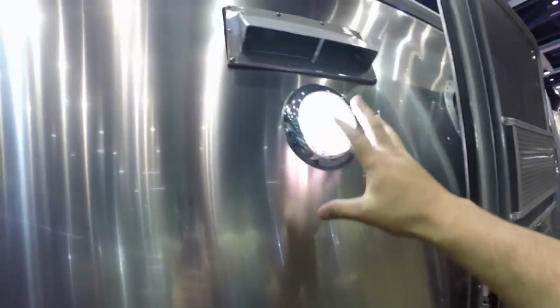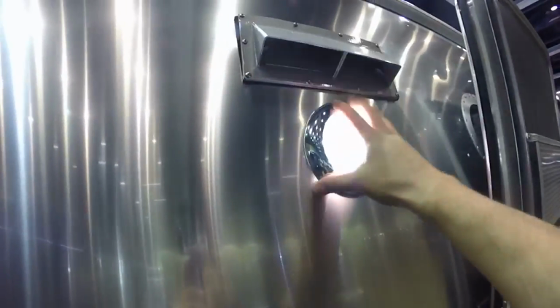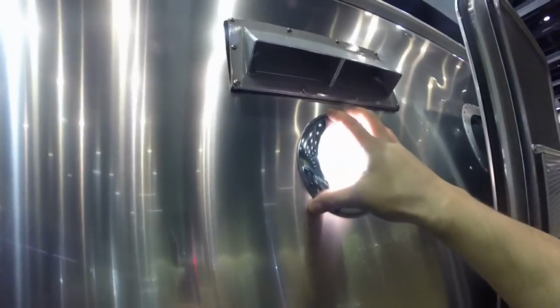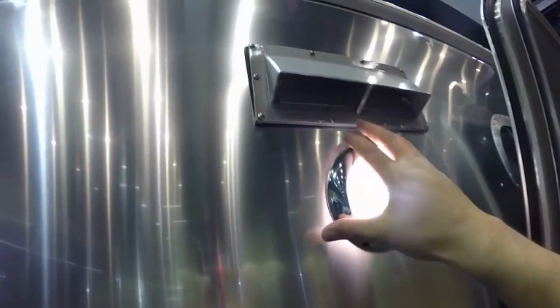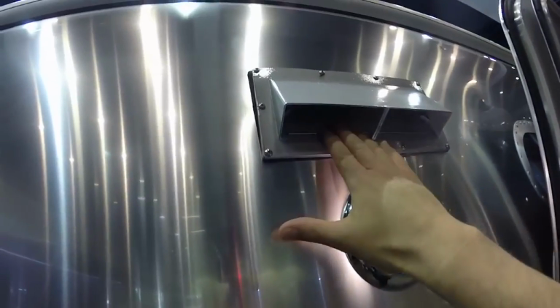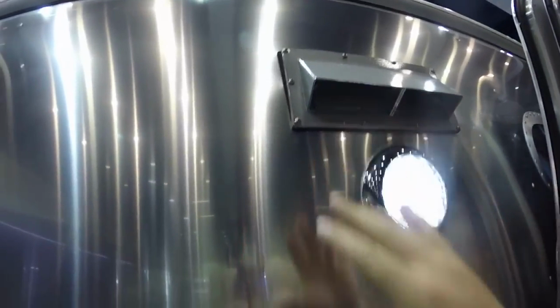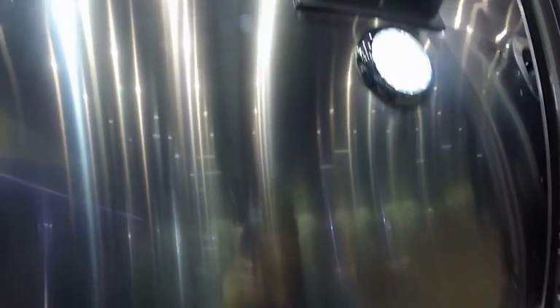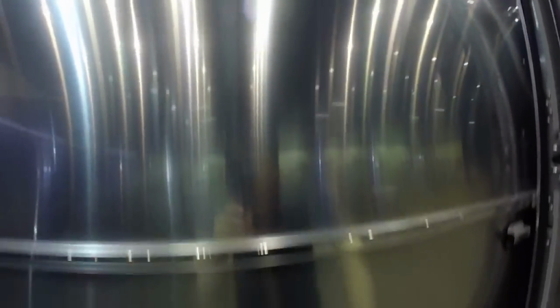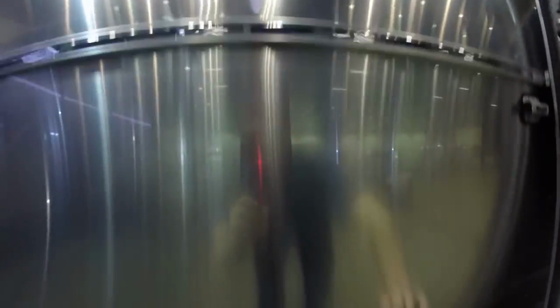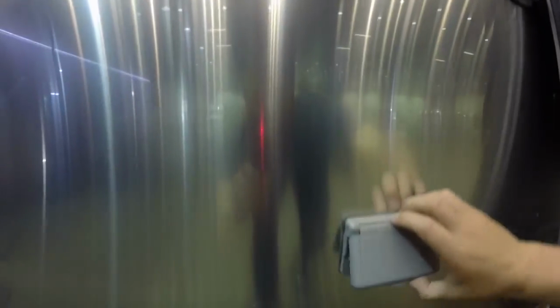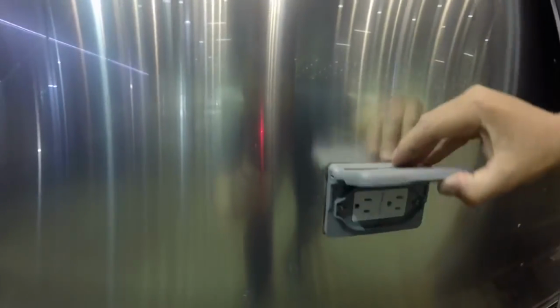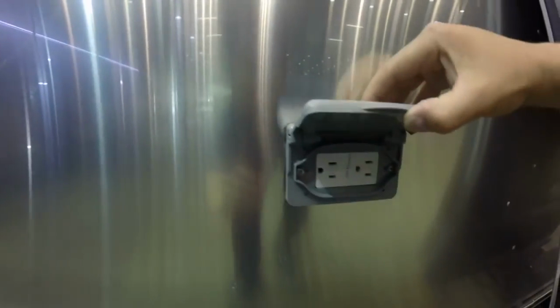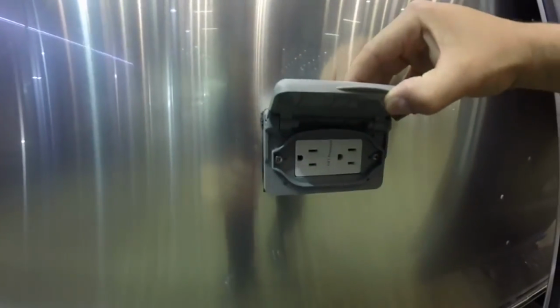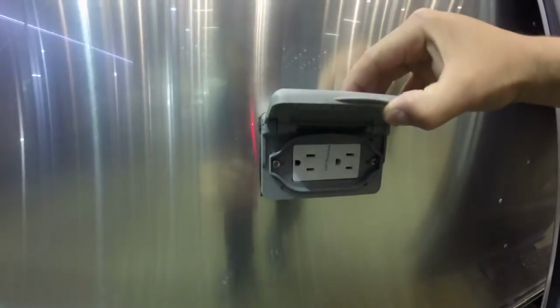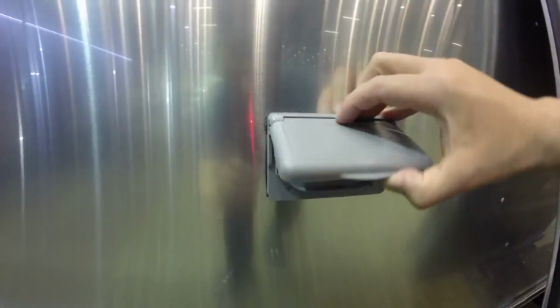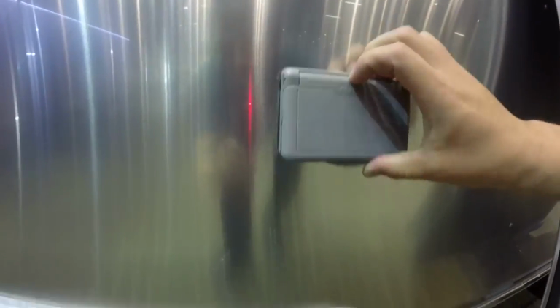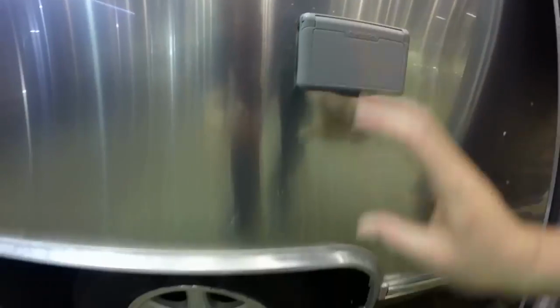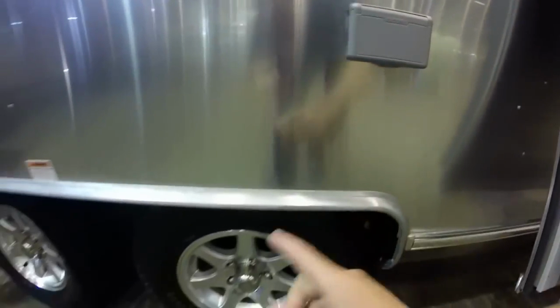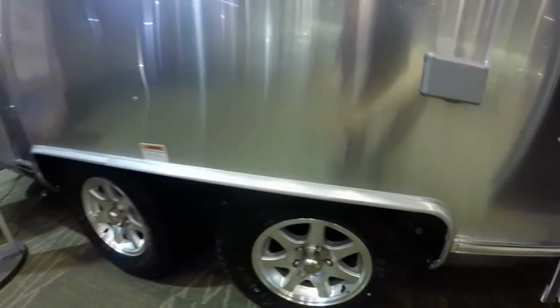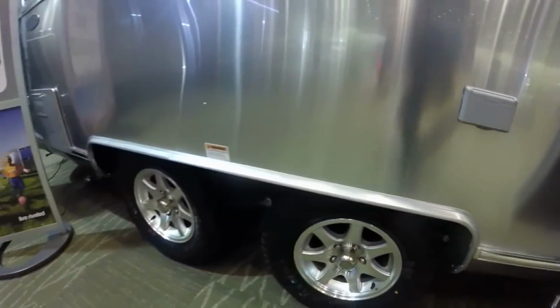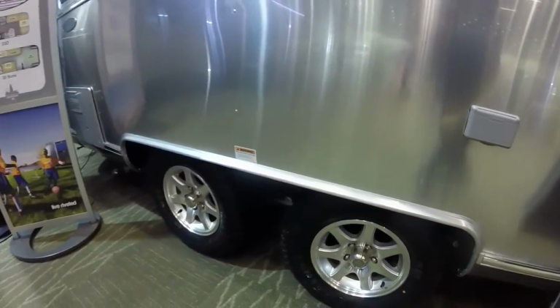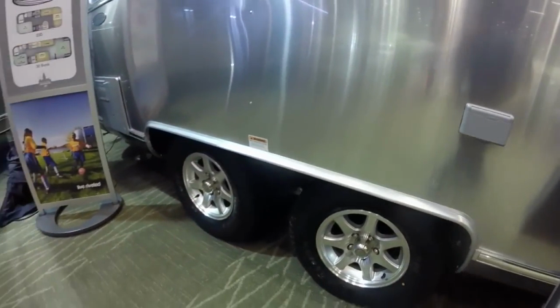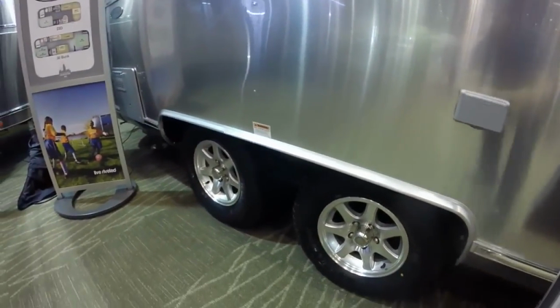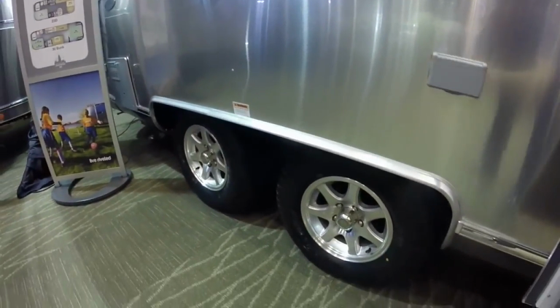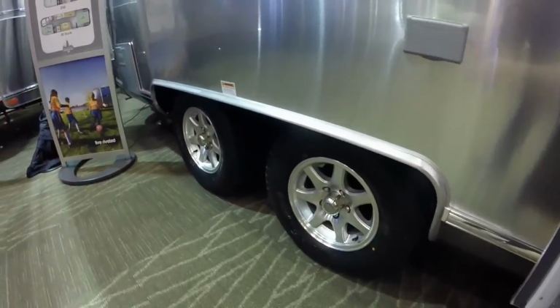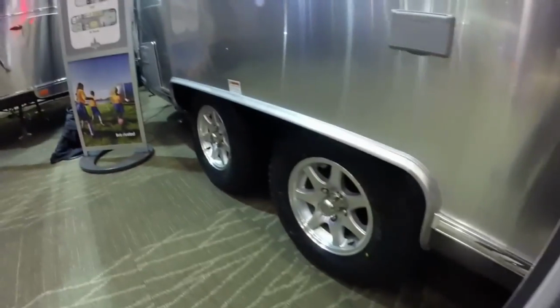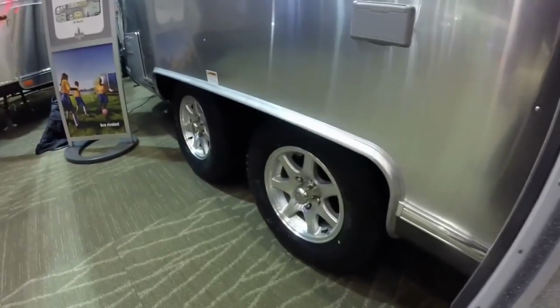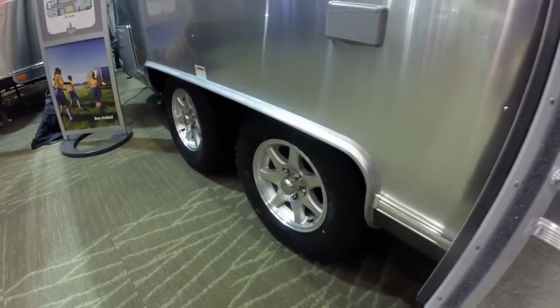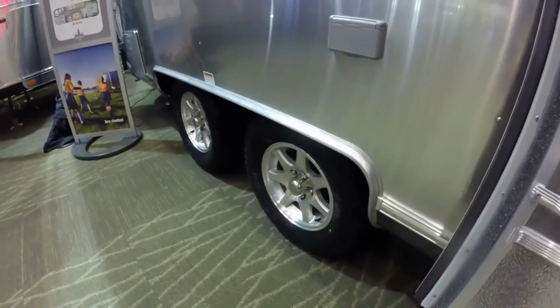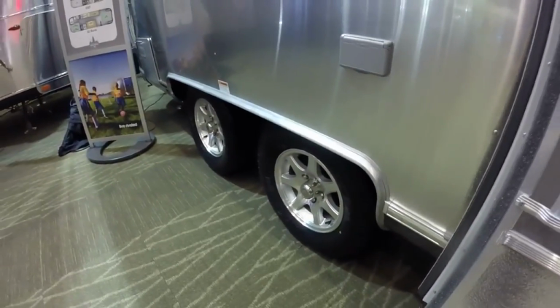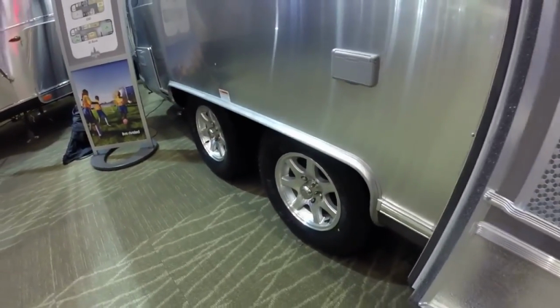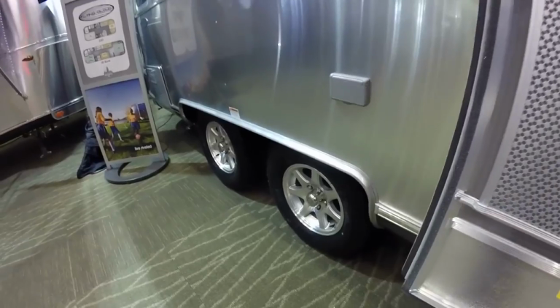LED porch light, cooktop ventilation system, outside GFCI protected electrical outlet. This is a double-axle trailer with 14-inch rims, load range seat tires — Goodyear Marathon.